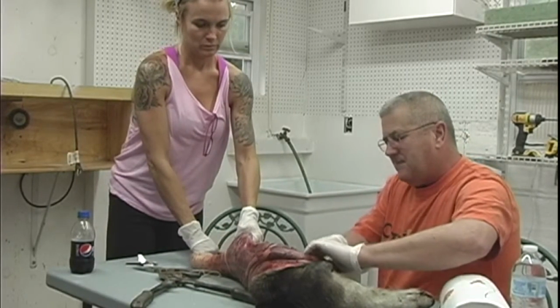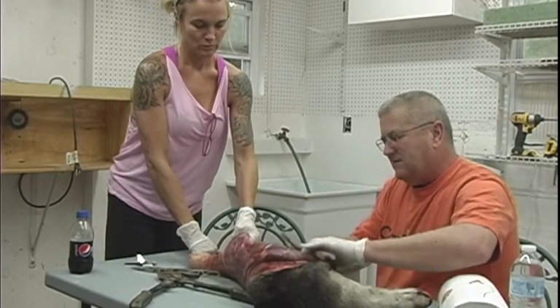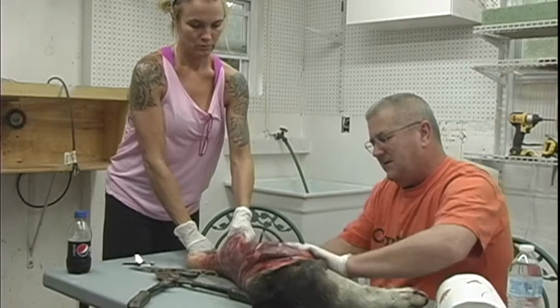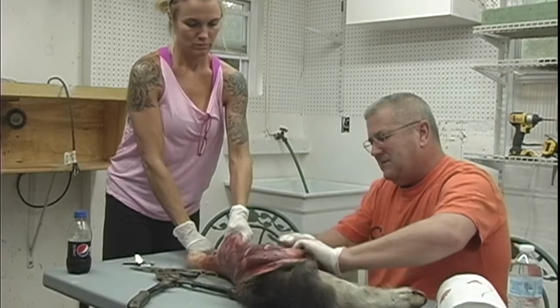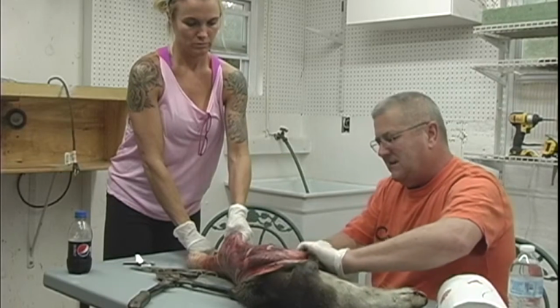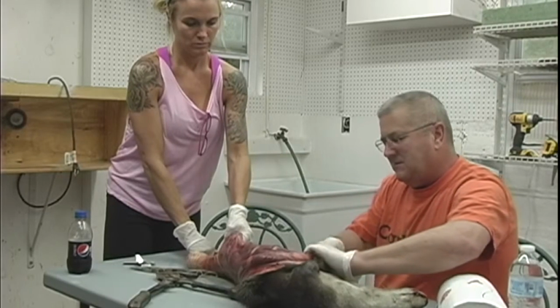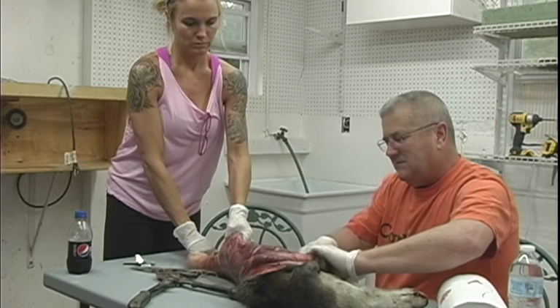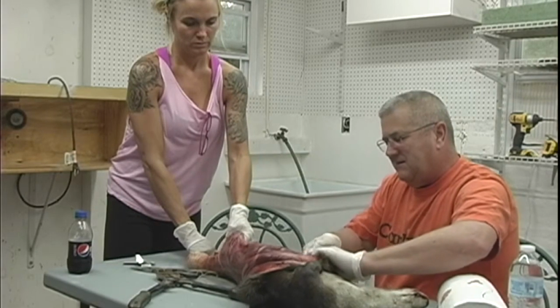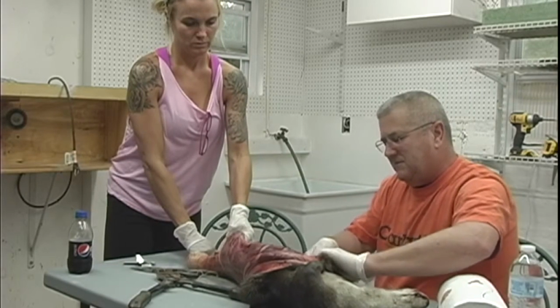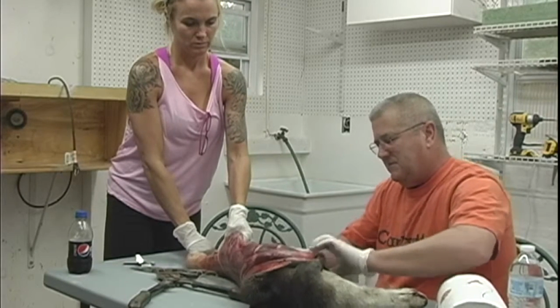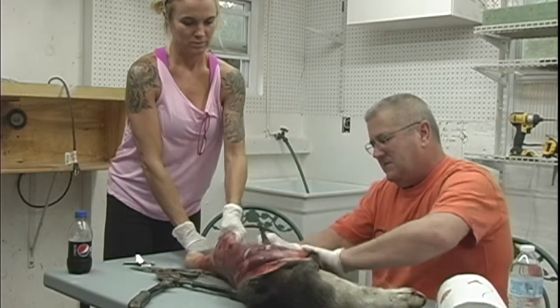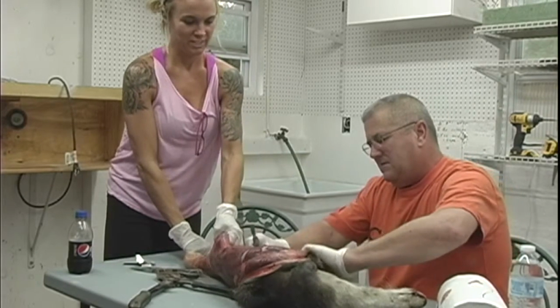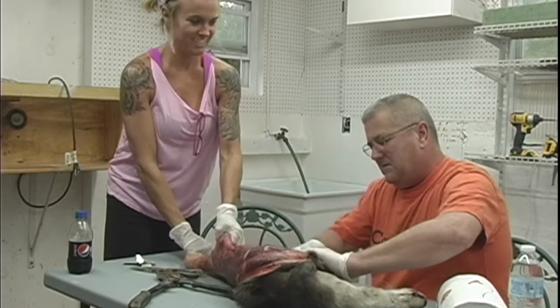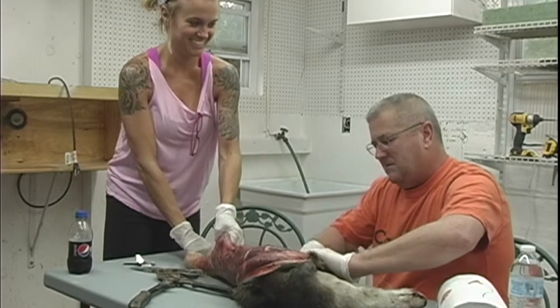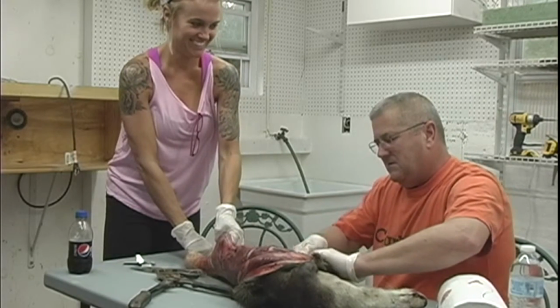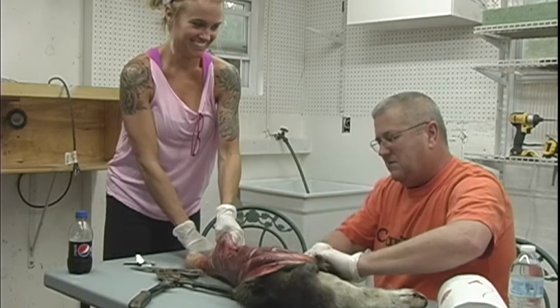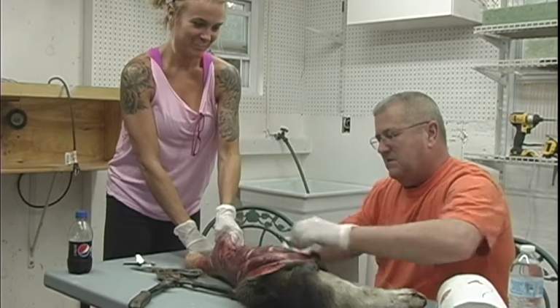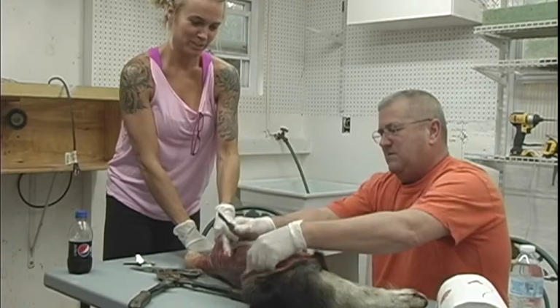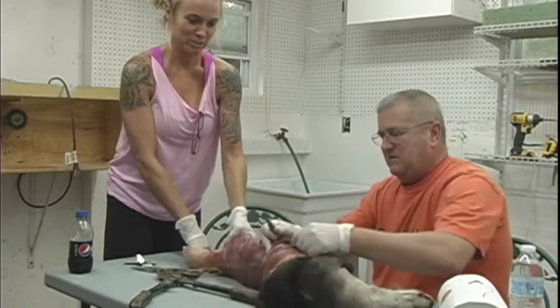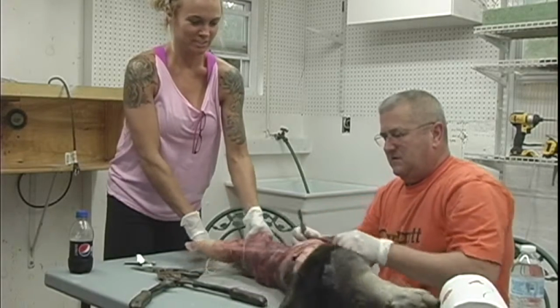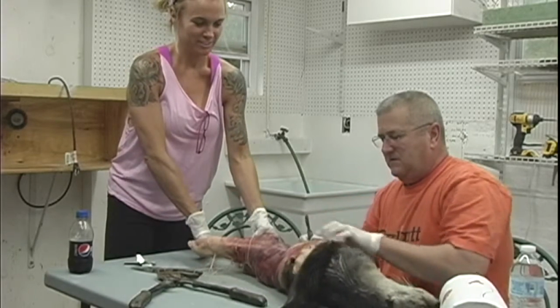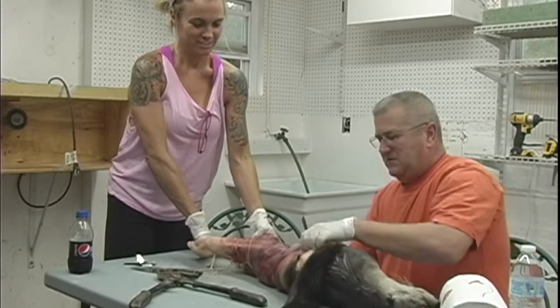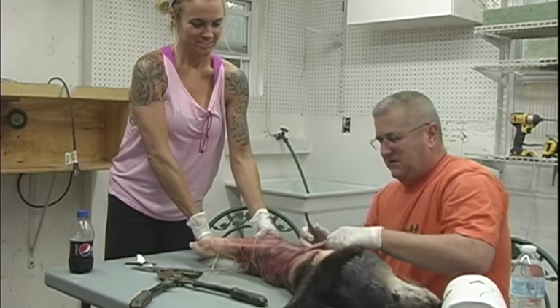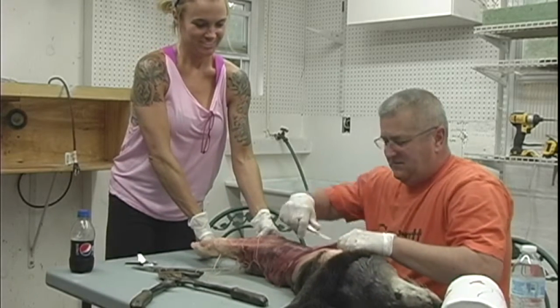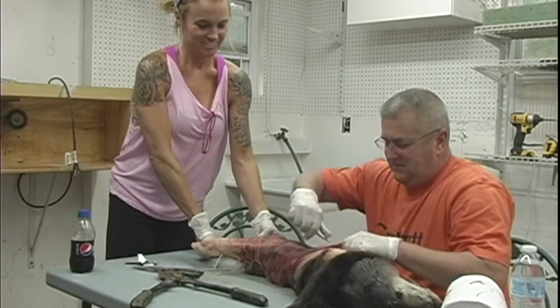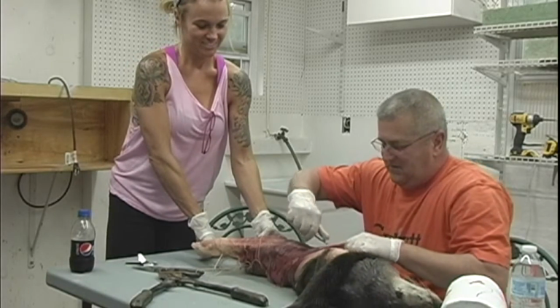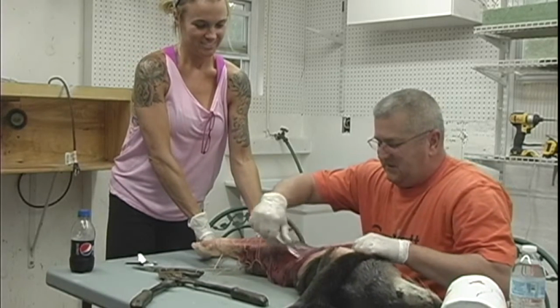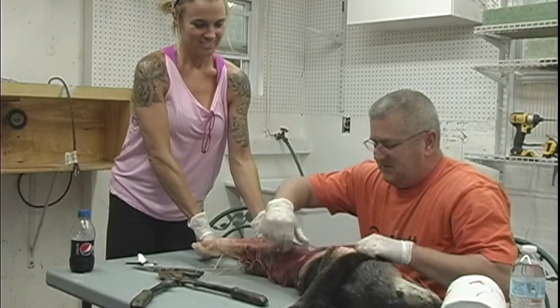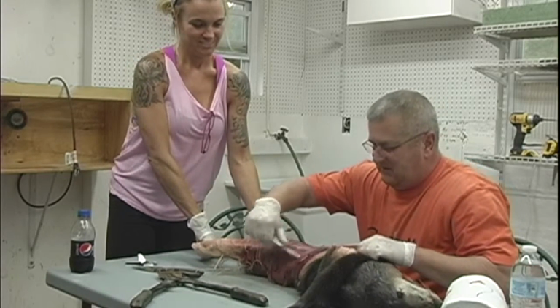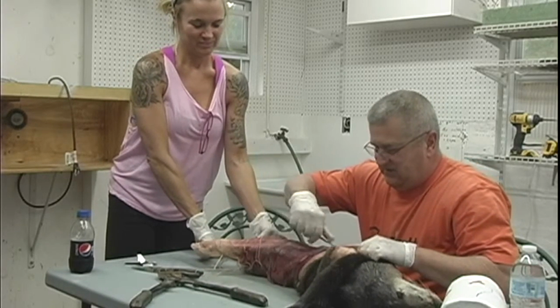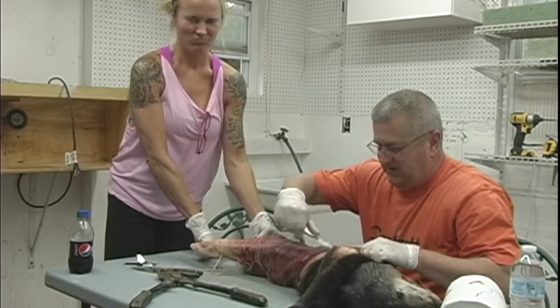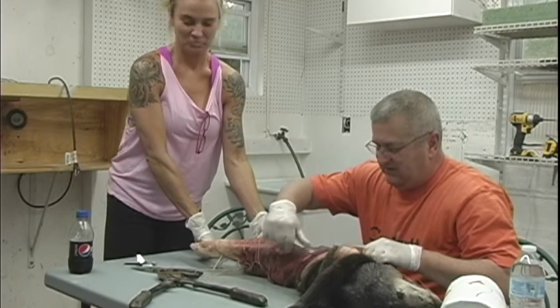I use my fleshing machine to get most of the meat off. It's nothing but a big machine with a blade on it.